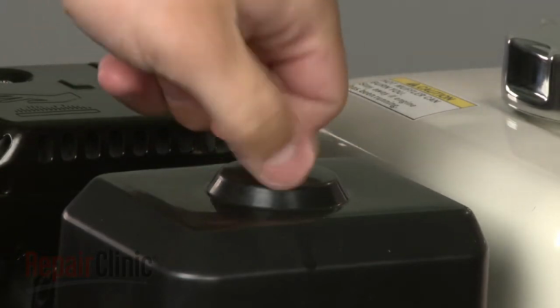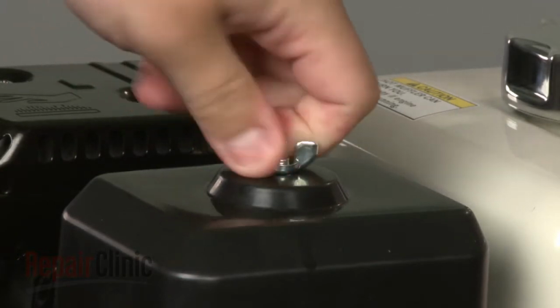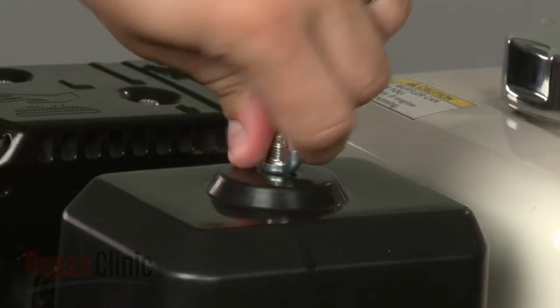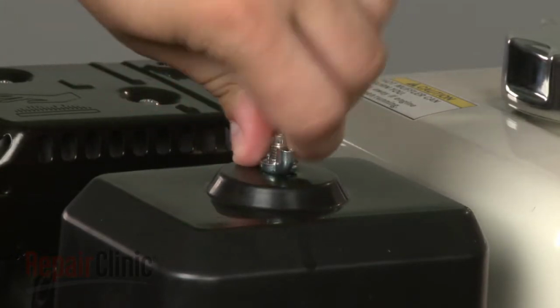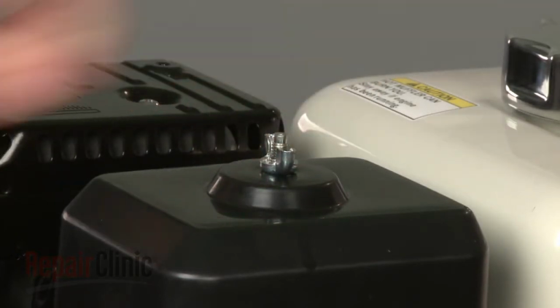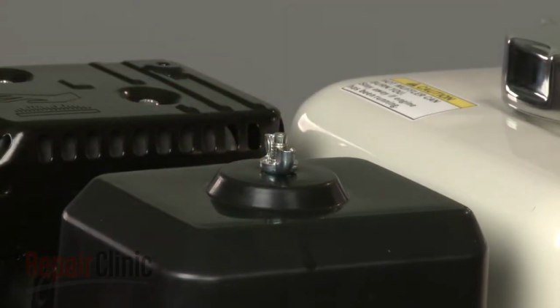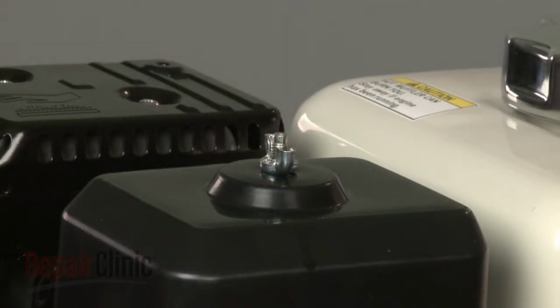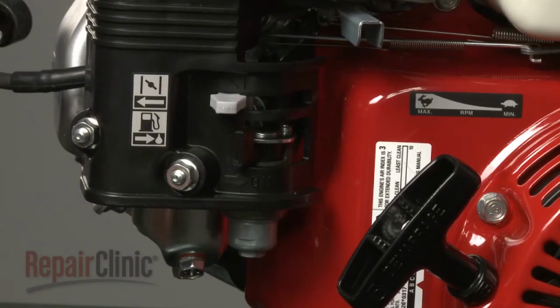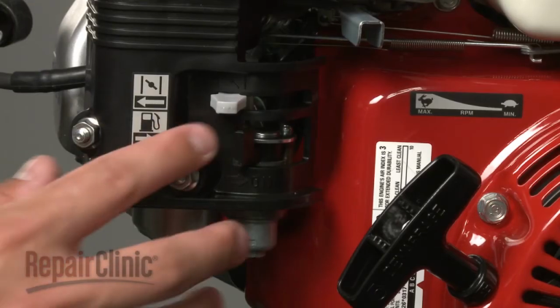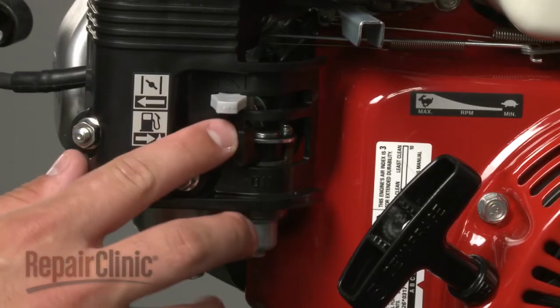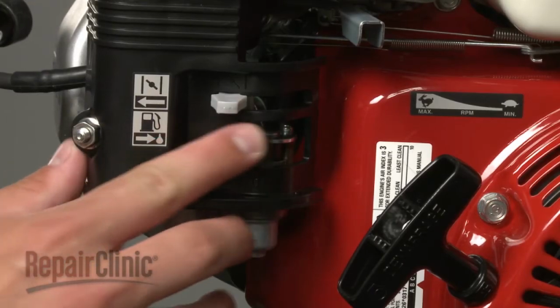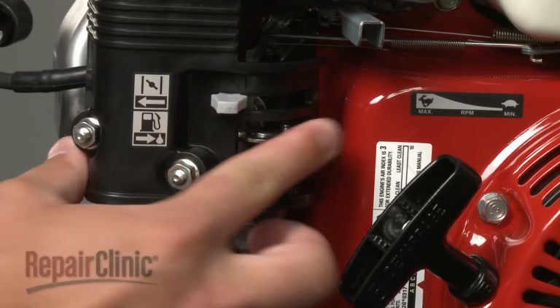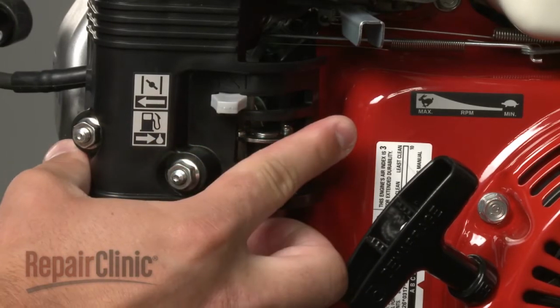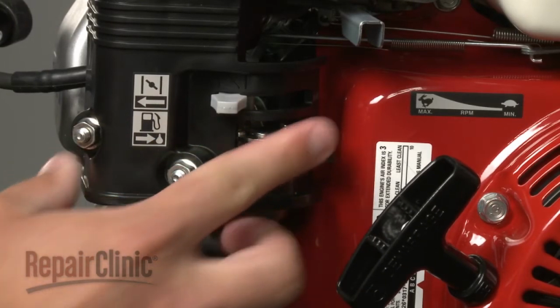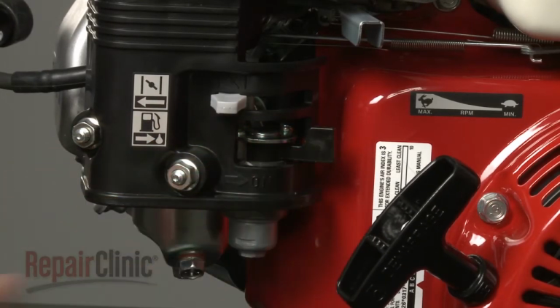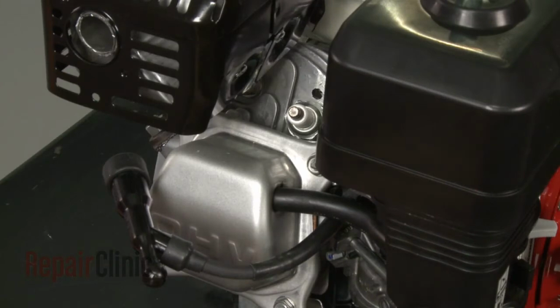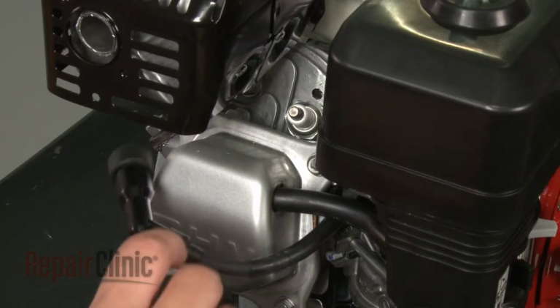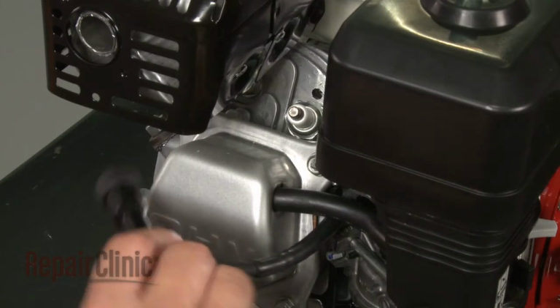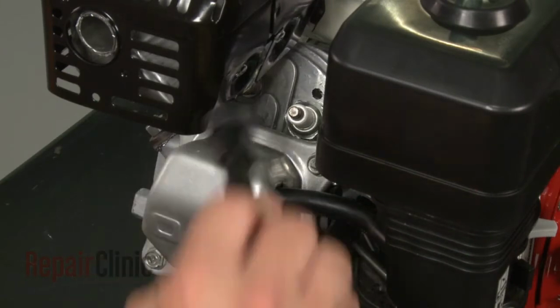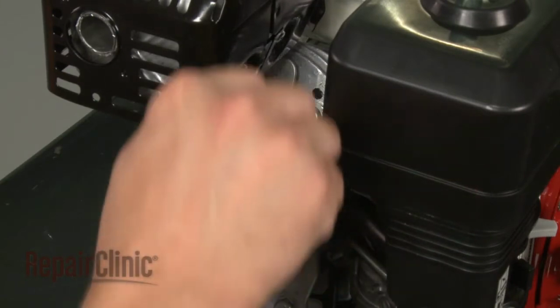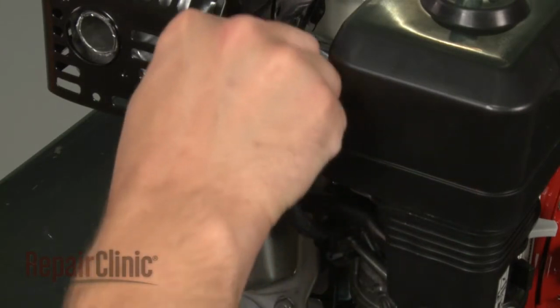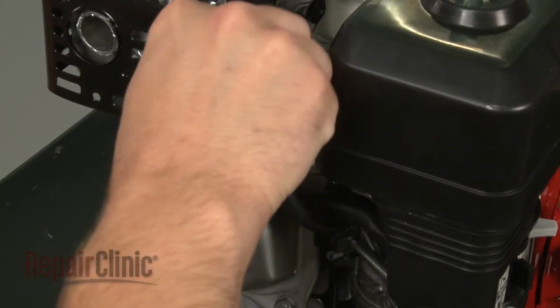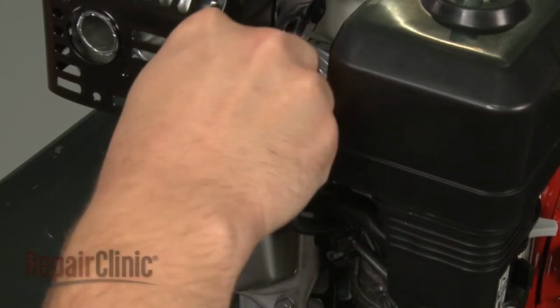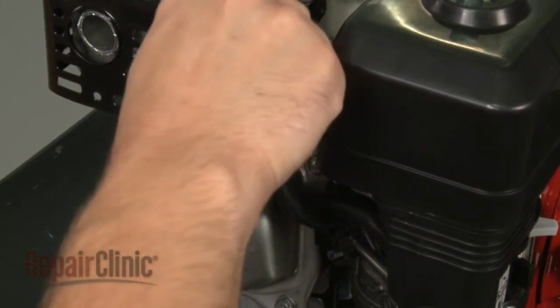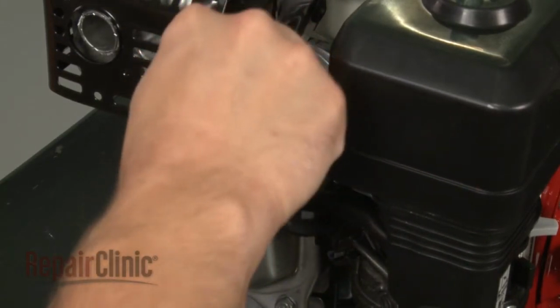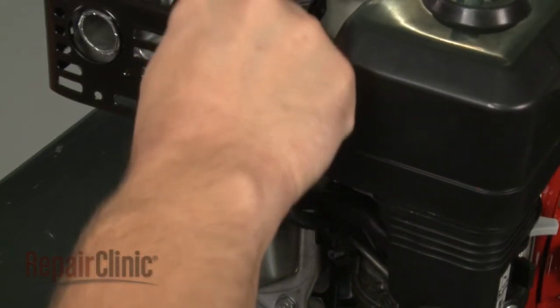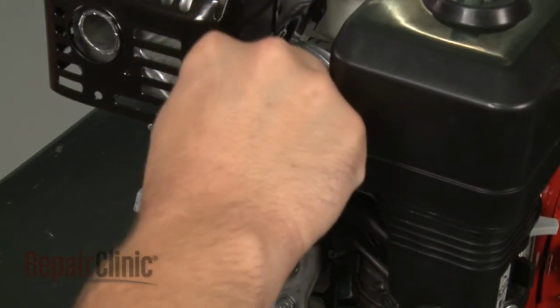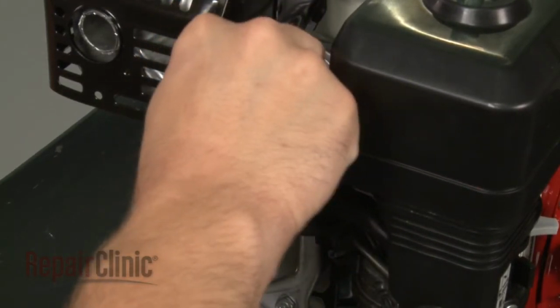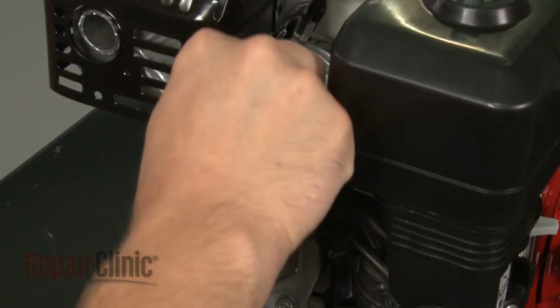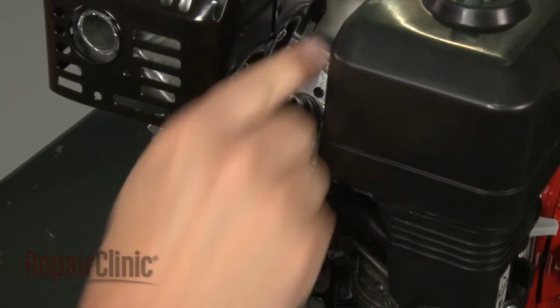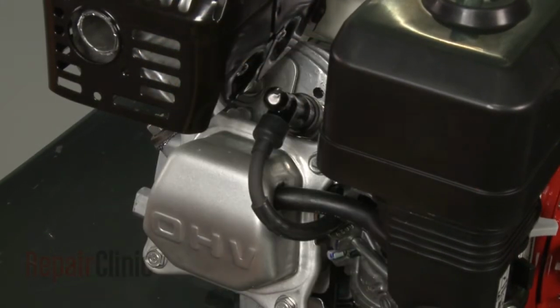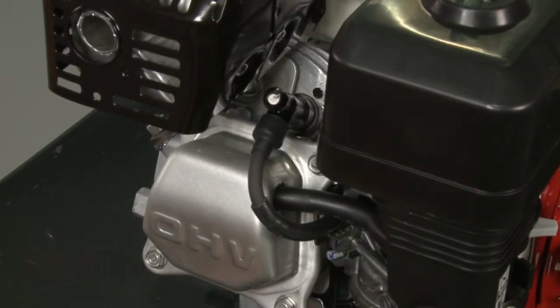With the replacement complete, turn the fuel valve back on and reattach the spark plug wire and boot.